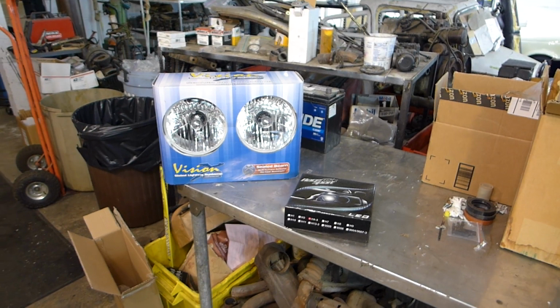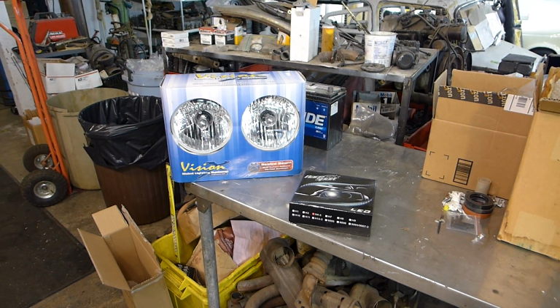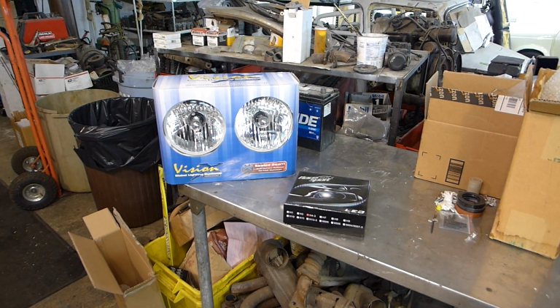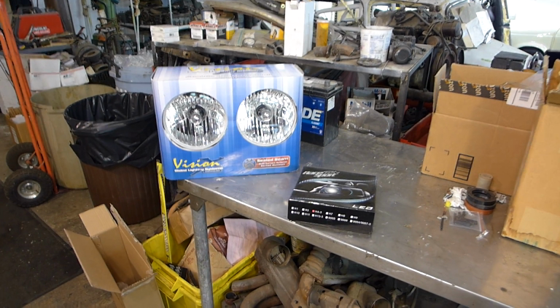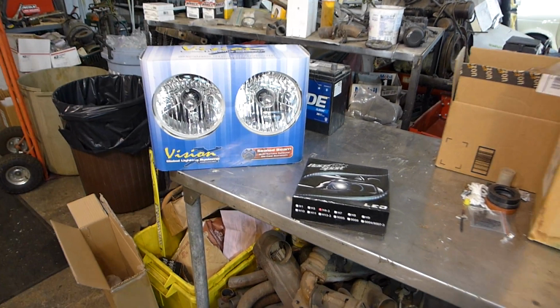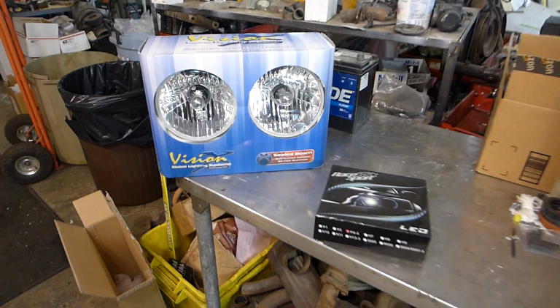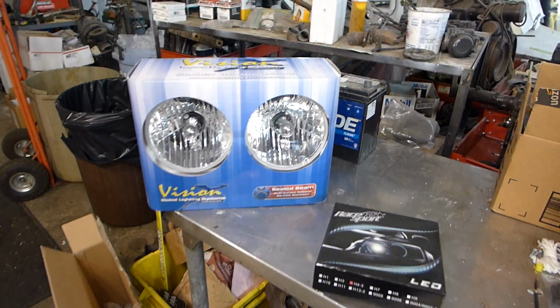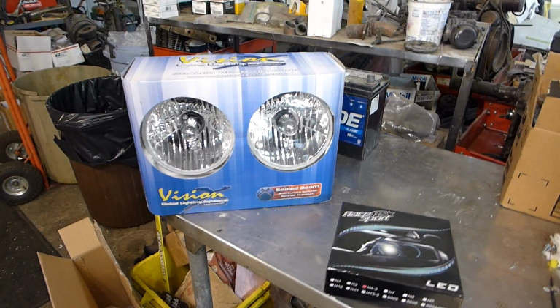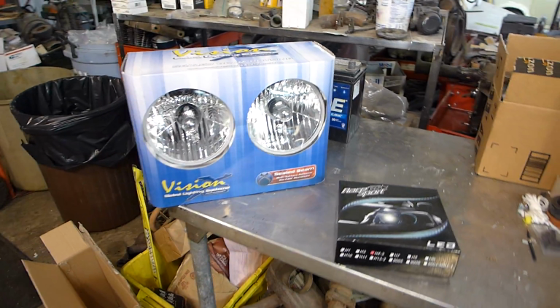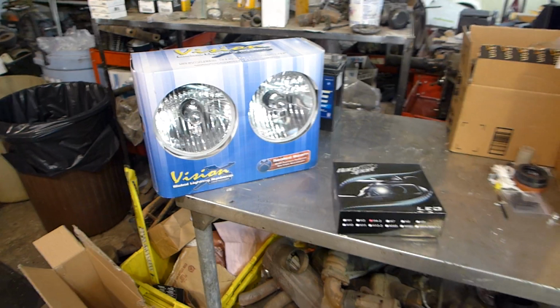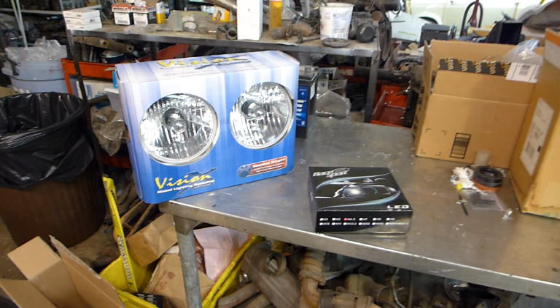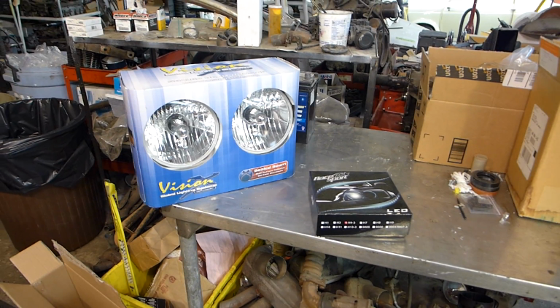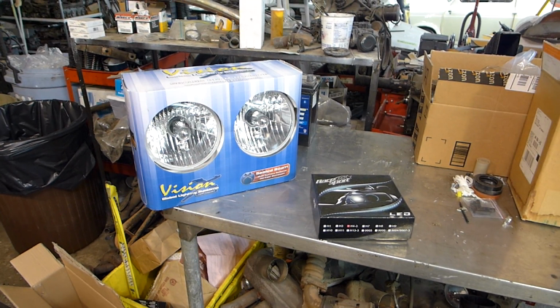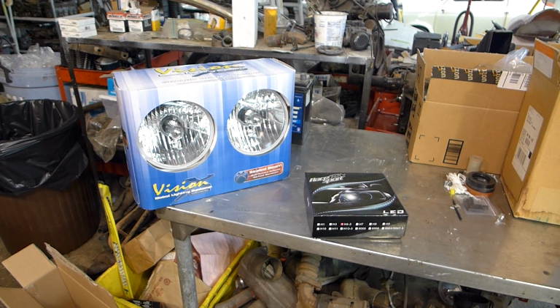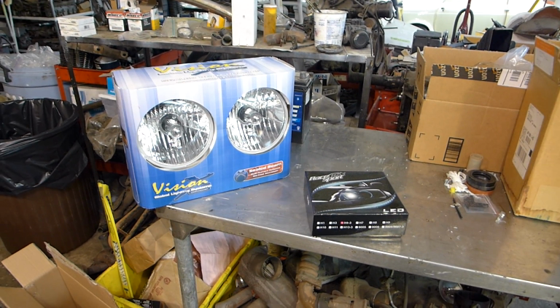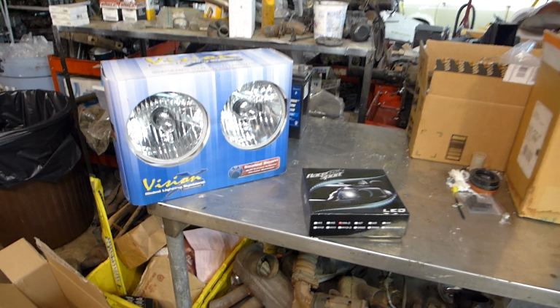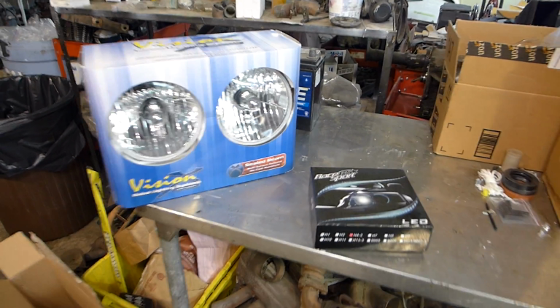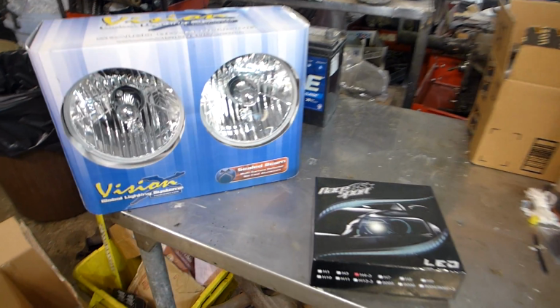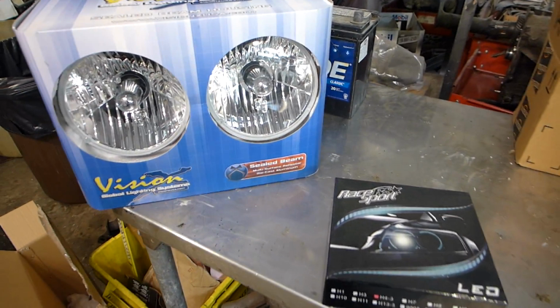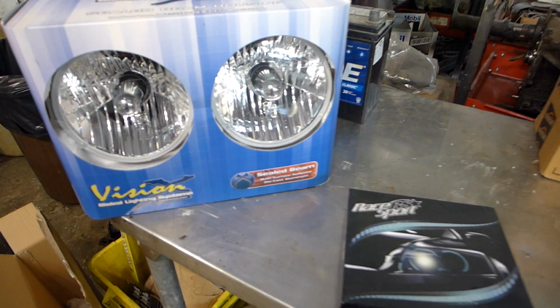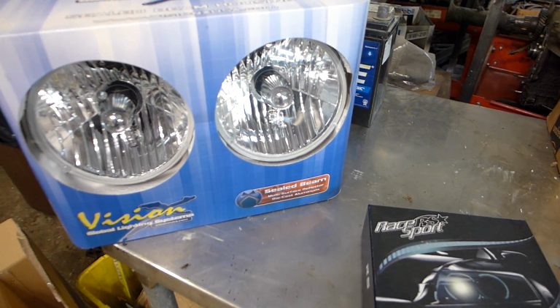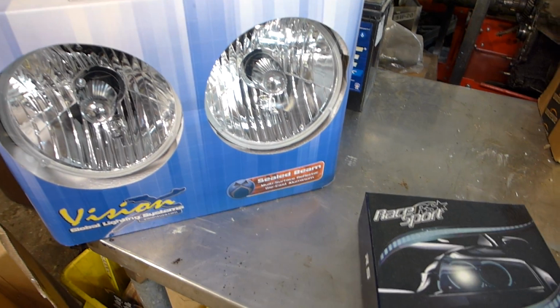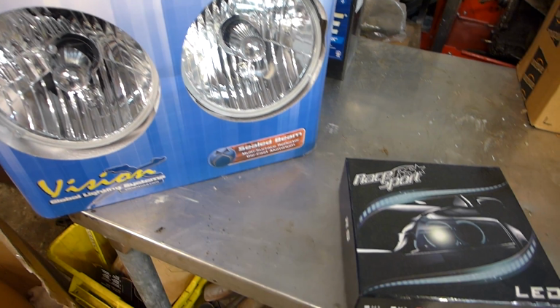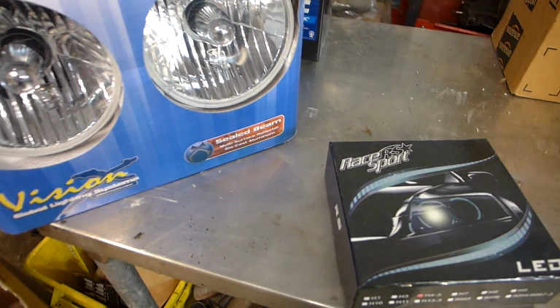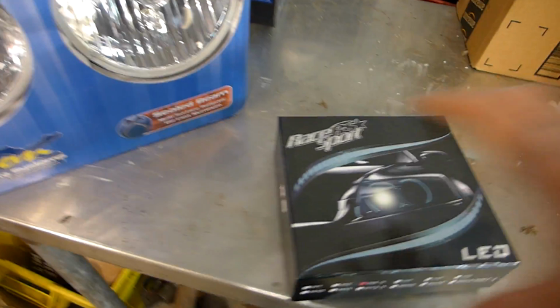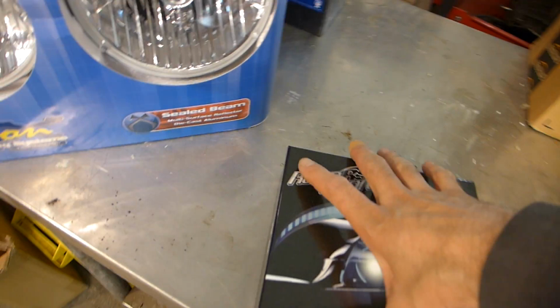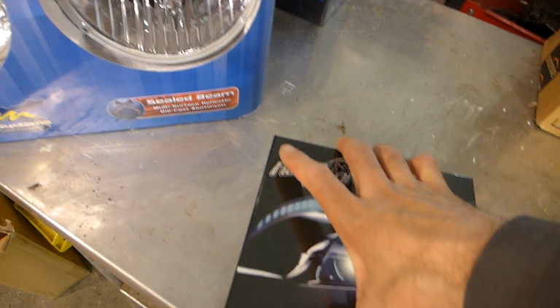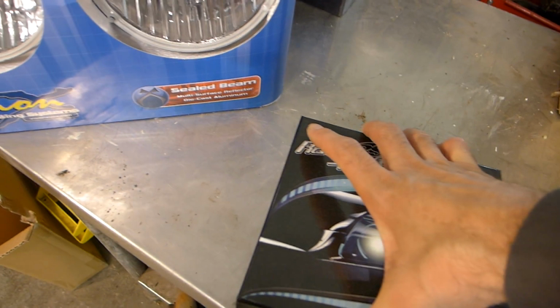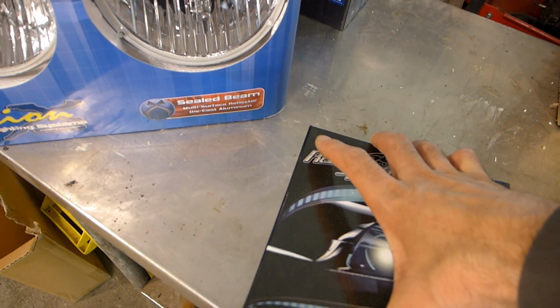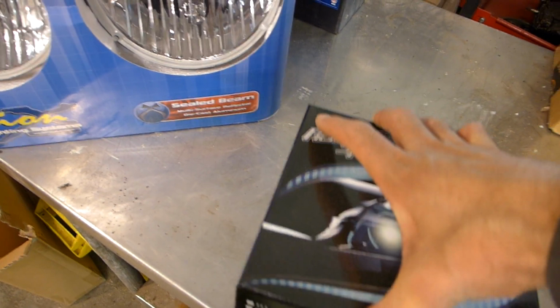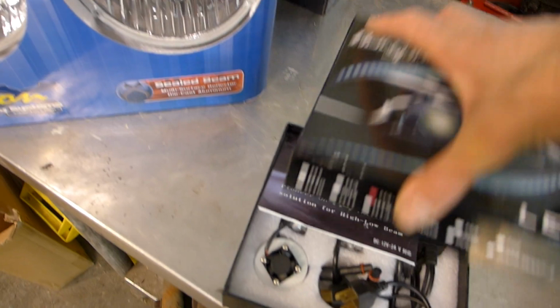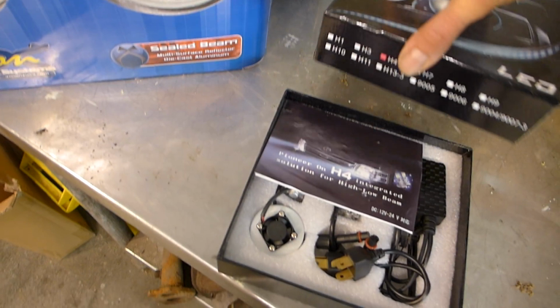Okay, we're in the shop working late, and if you've been watching my videos, I did a cheap and simple how-to on making your own LED 7-inch round headlight. And lo and behold, they make bulbs for them now.